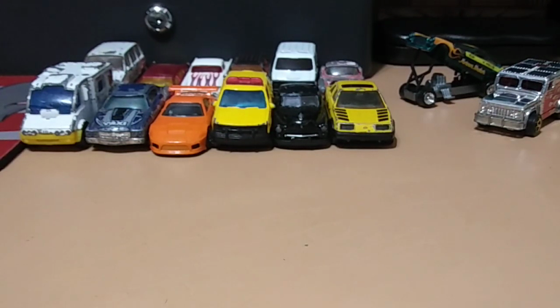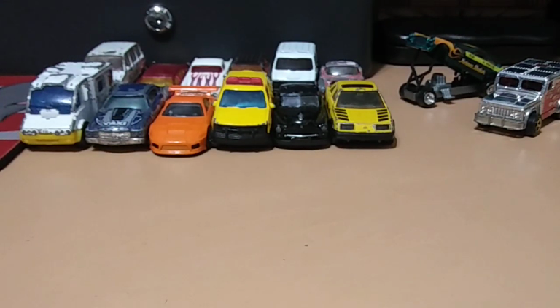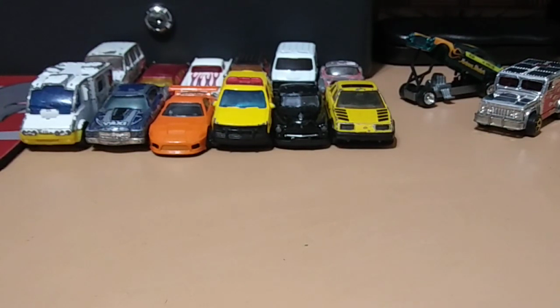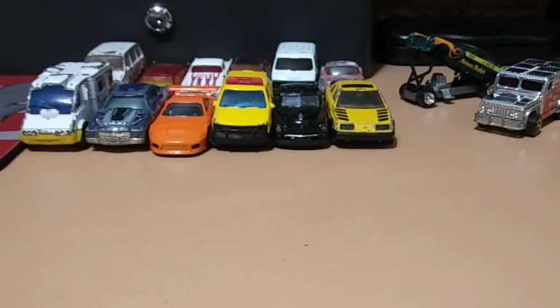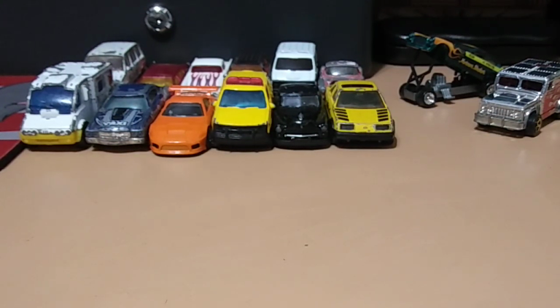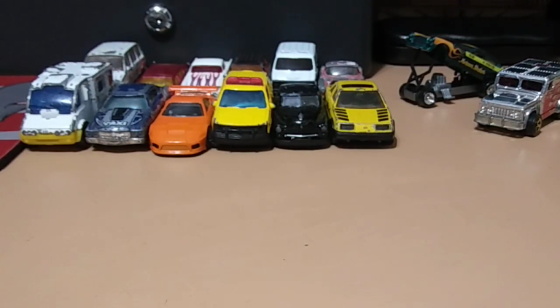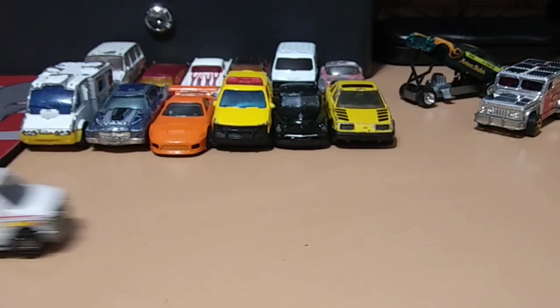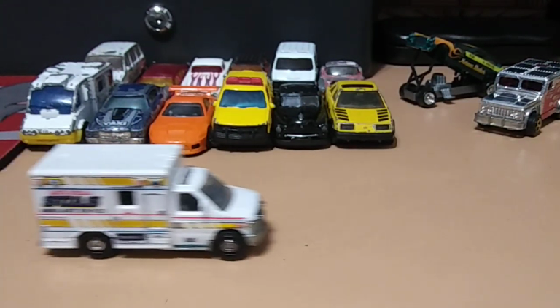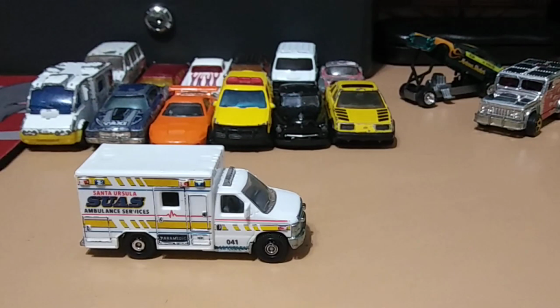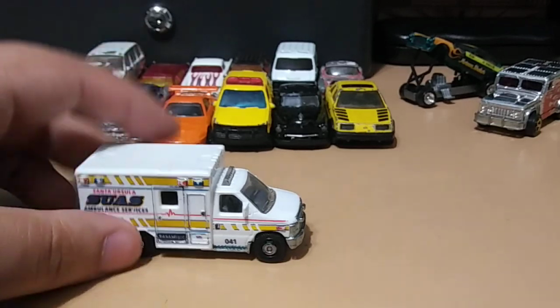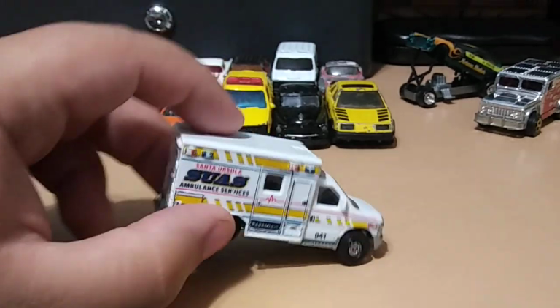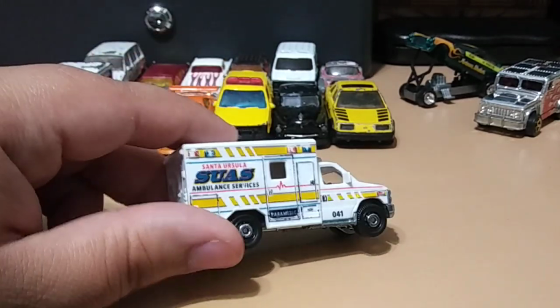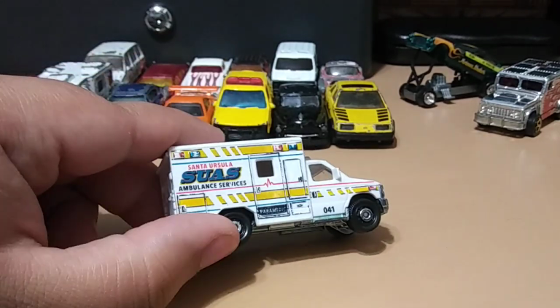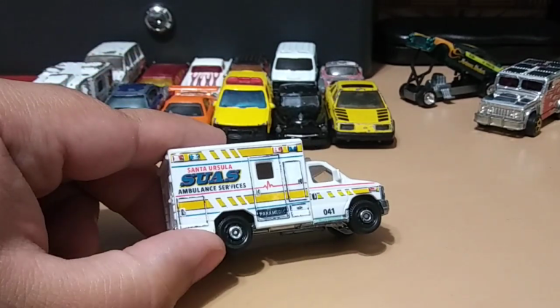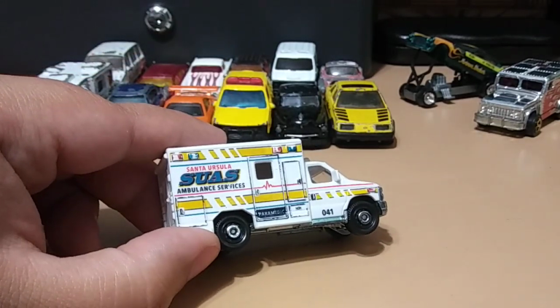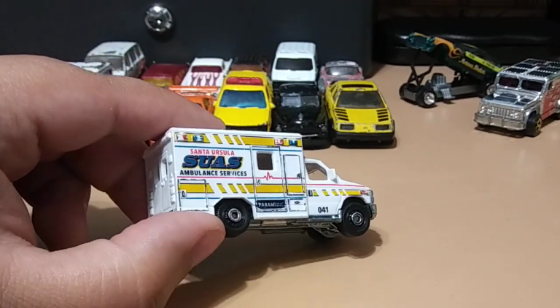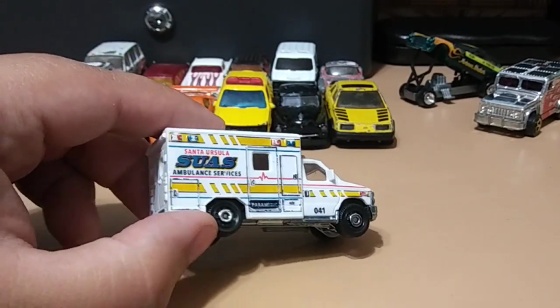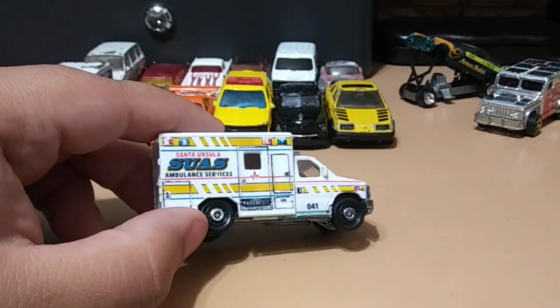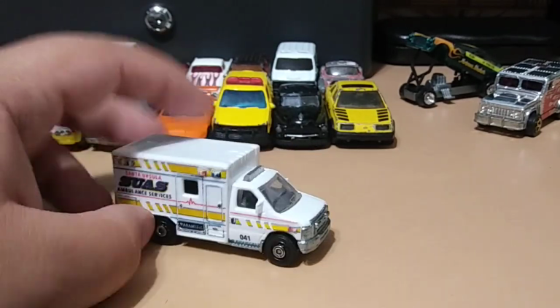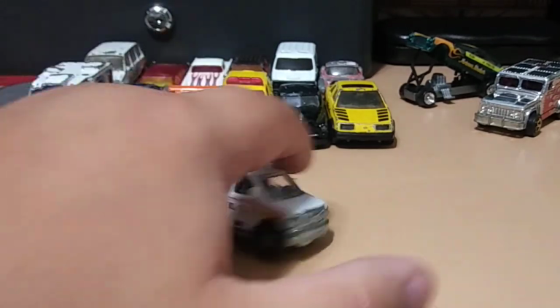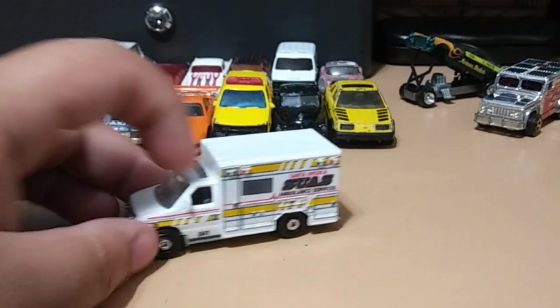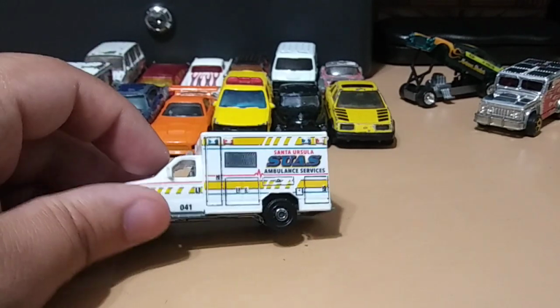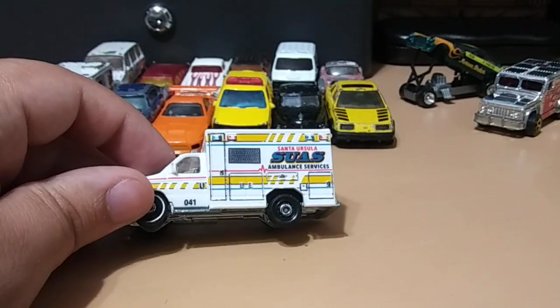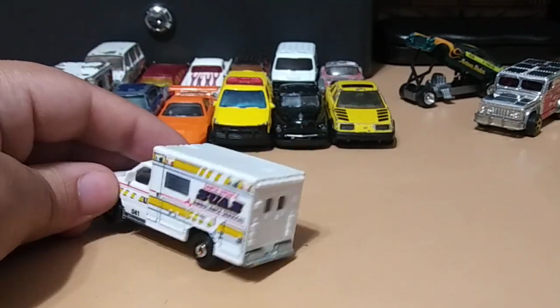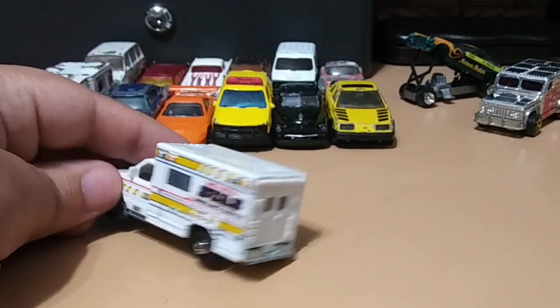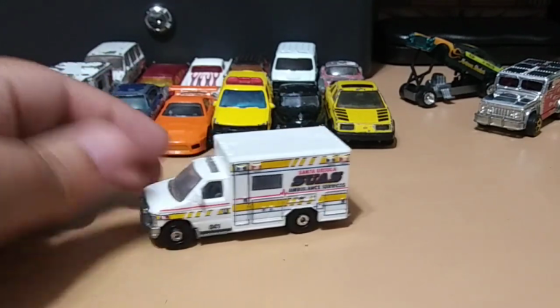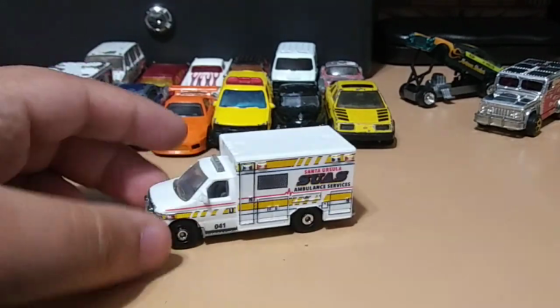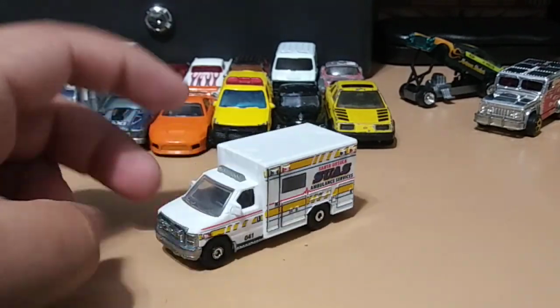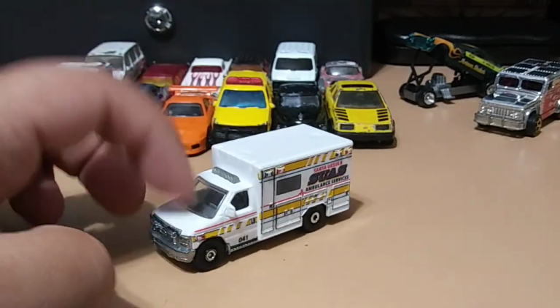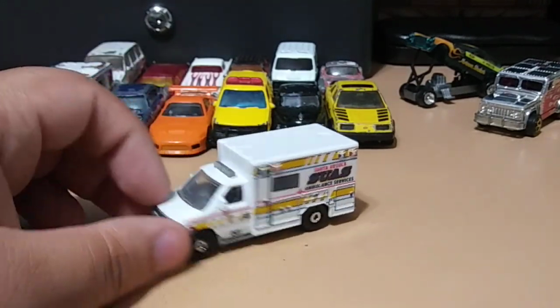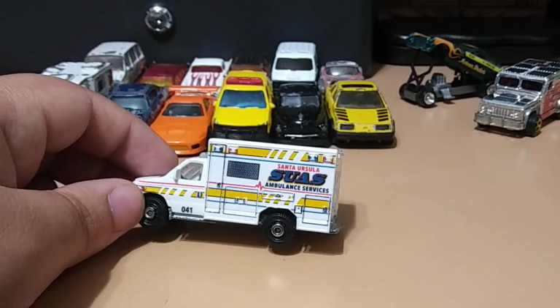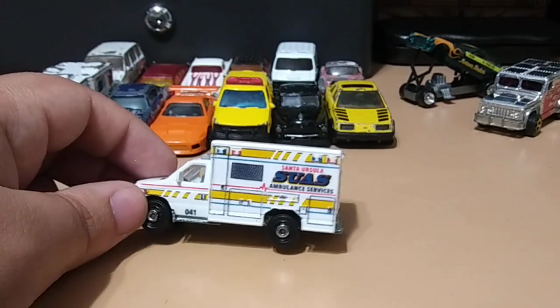Next we have from Matchbox one of these ambulances — pretty cool. I don't have it yet, so I'm glad to get it for the collection, and I like this color variation.